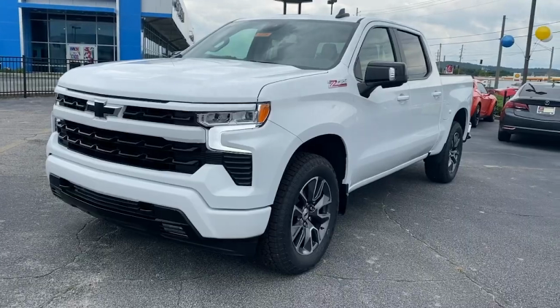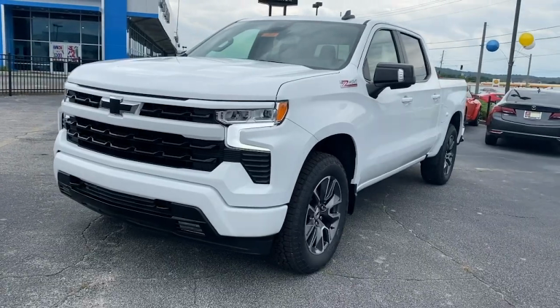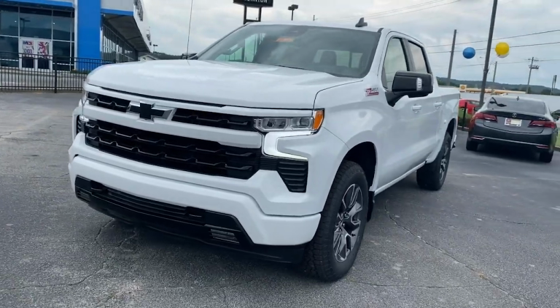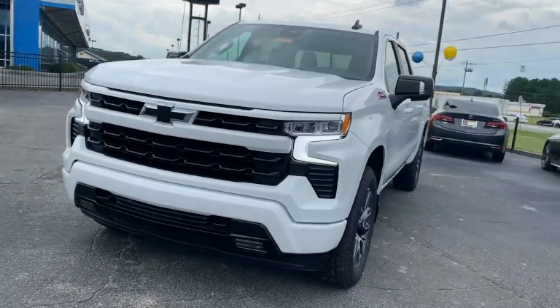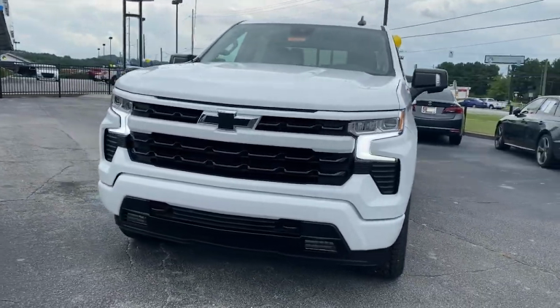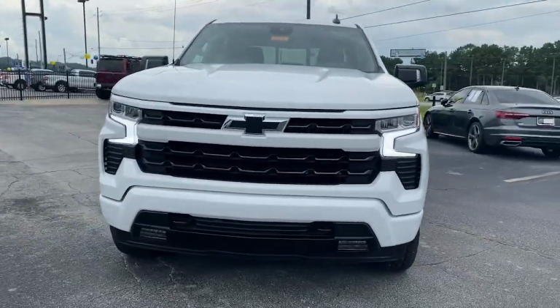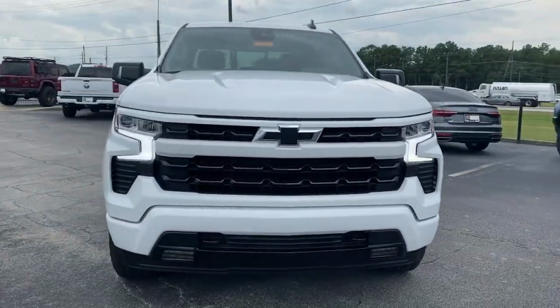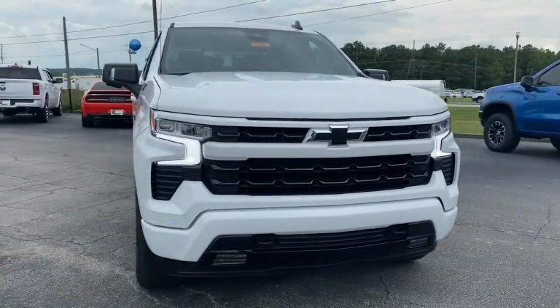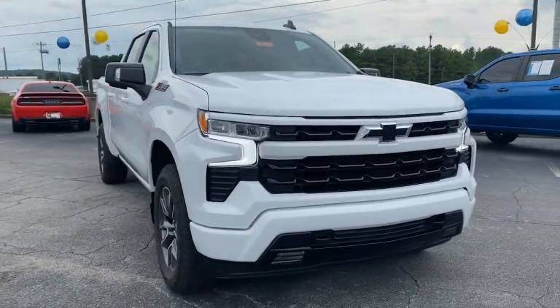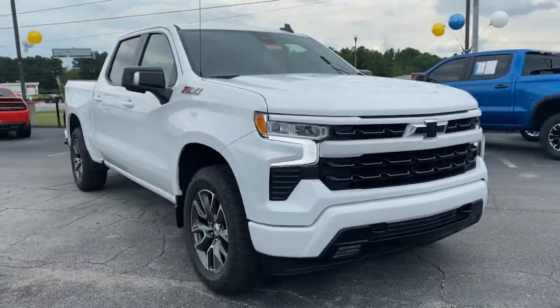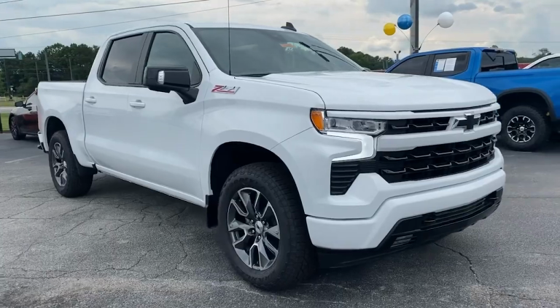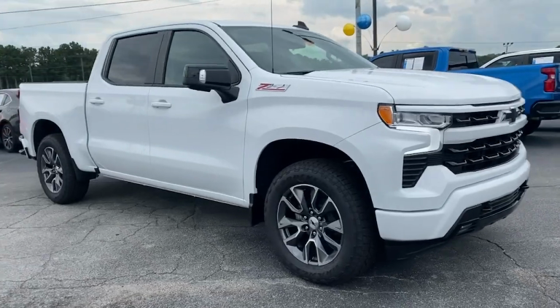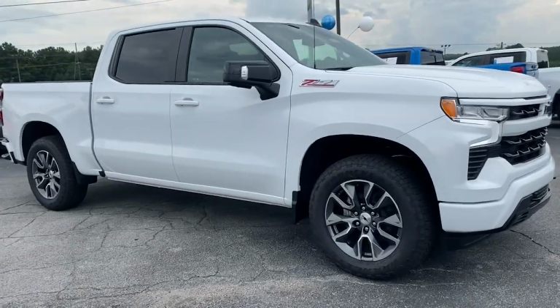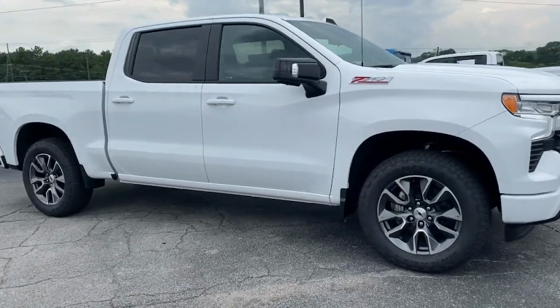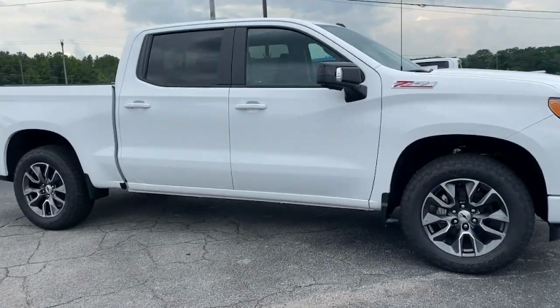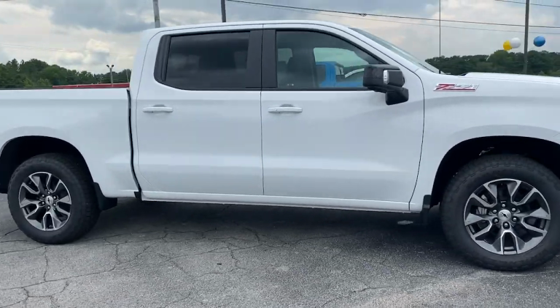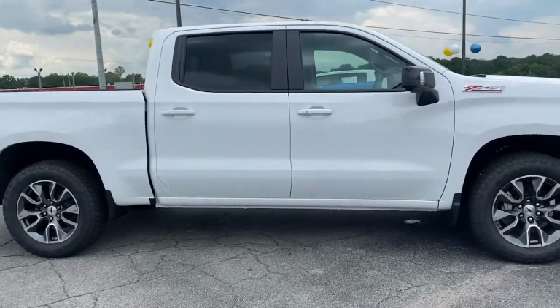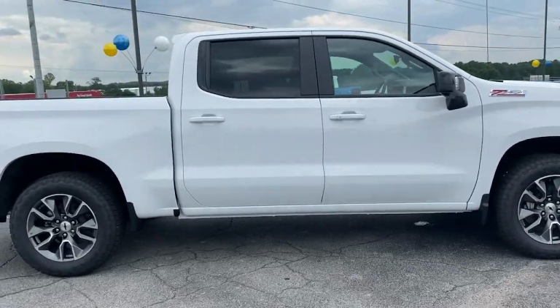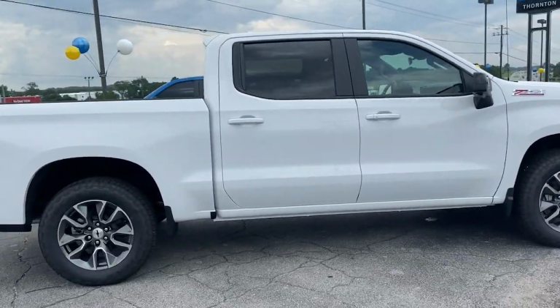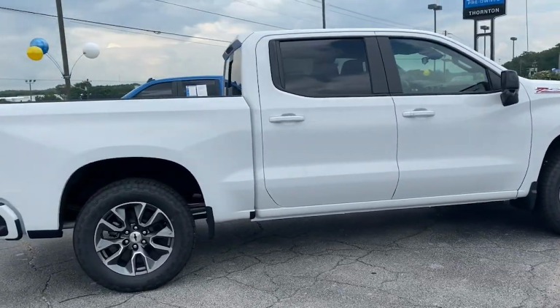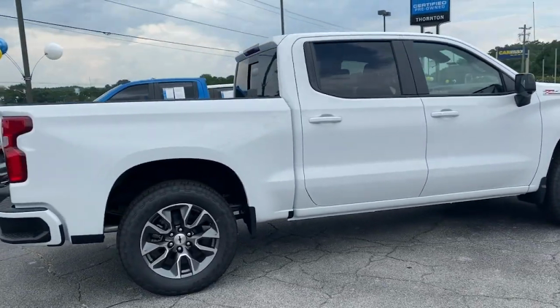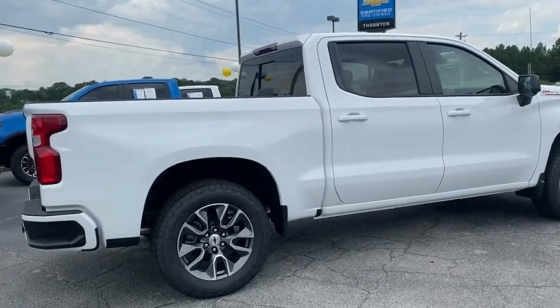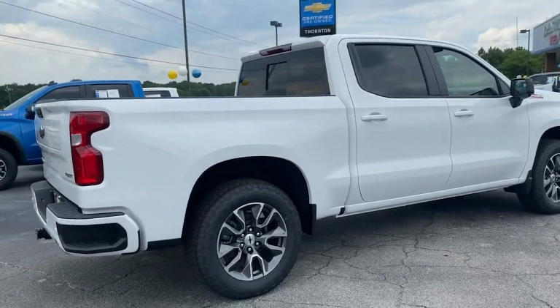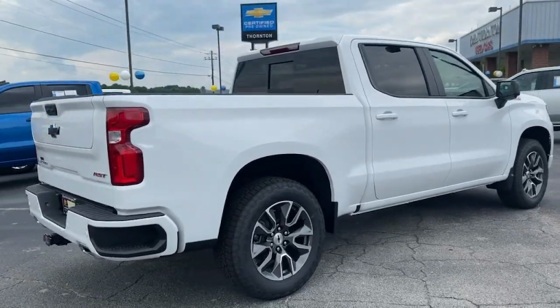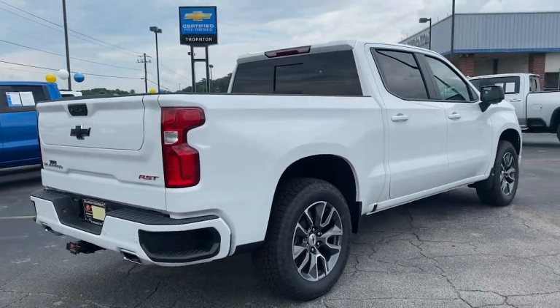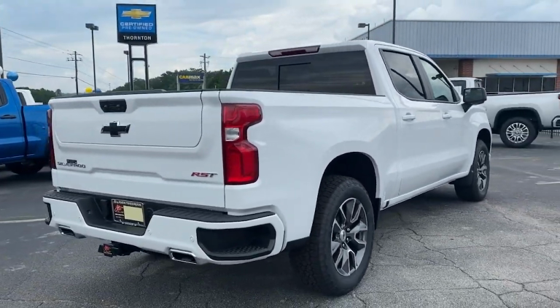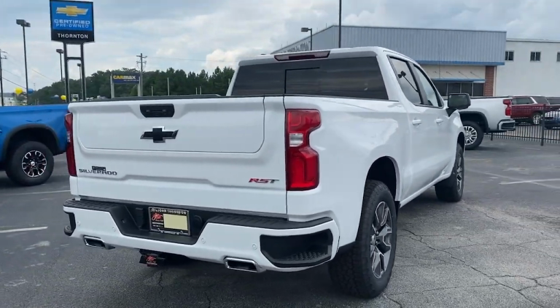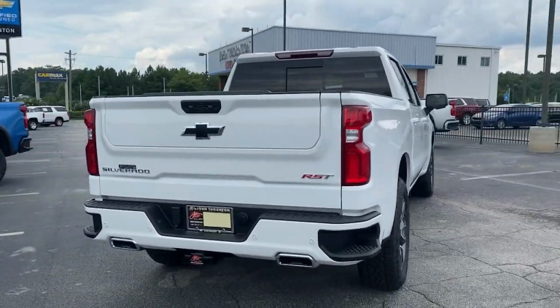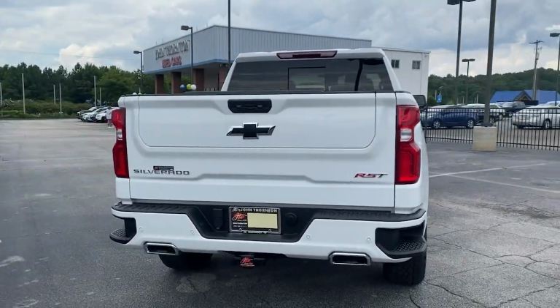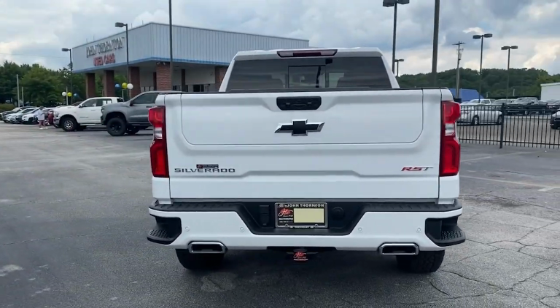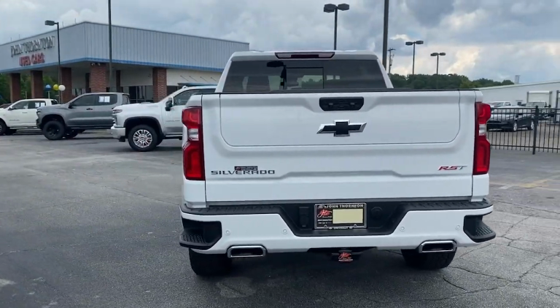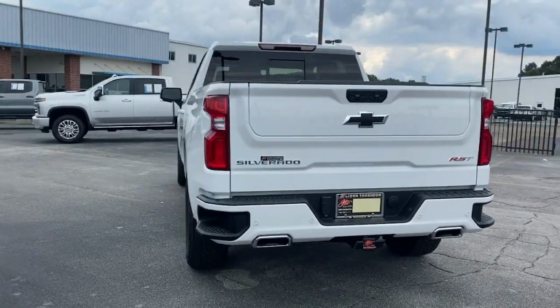Get into the 2022 Chevrolet Silverado 1500. The Silverado 1500 is the full-size pickup that blends a spacious, quiet cabin, technology that keeps you connected, smooth handling, and the toughness you need for all your projects.